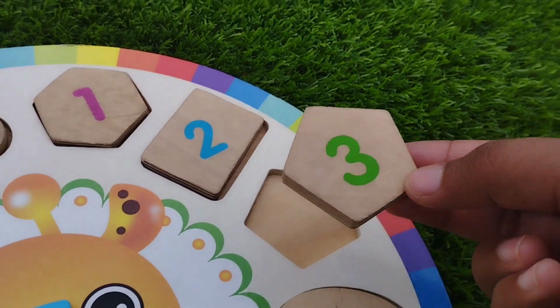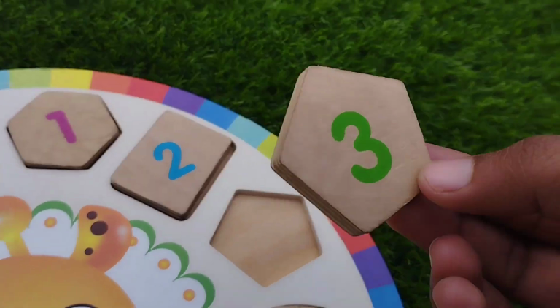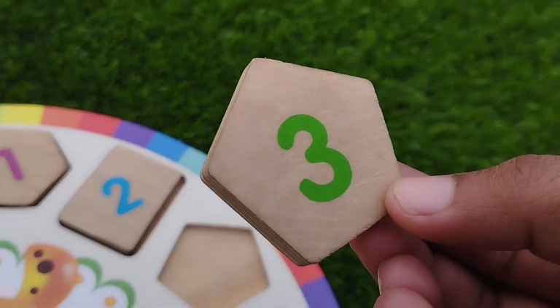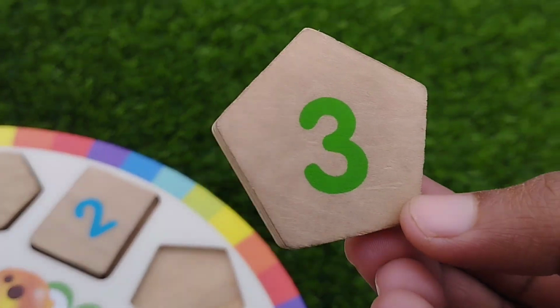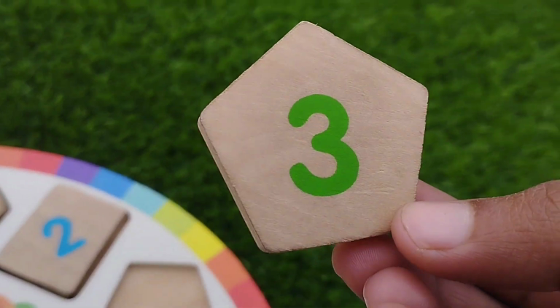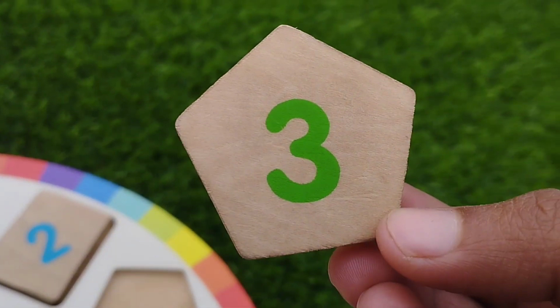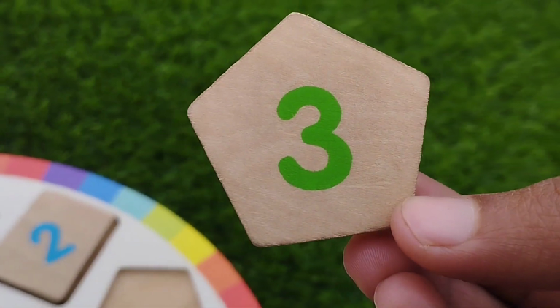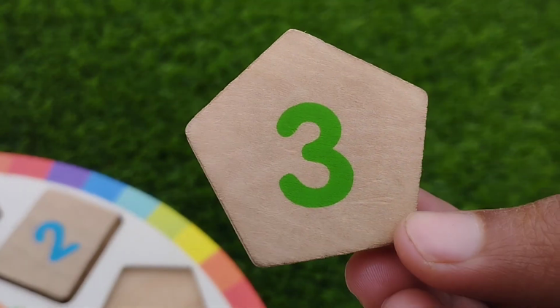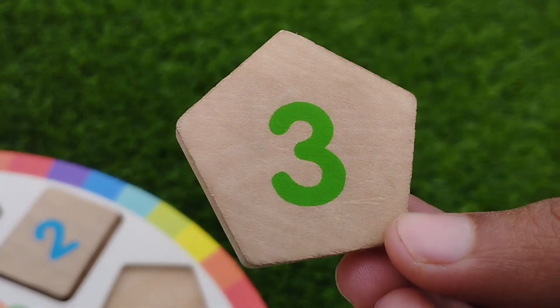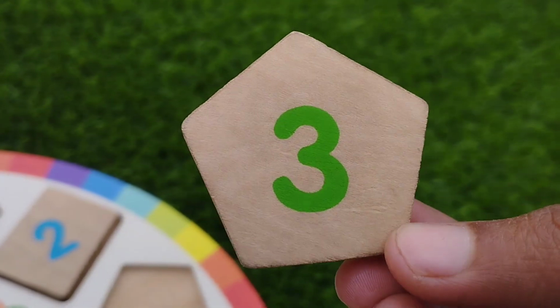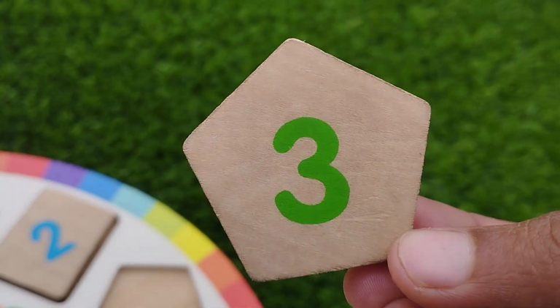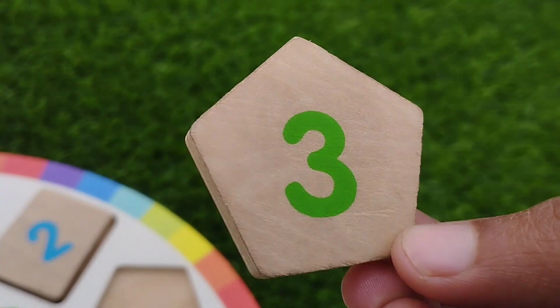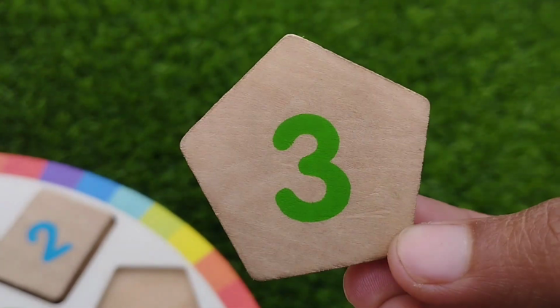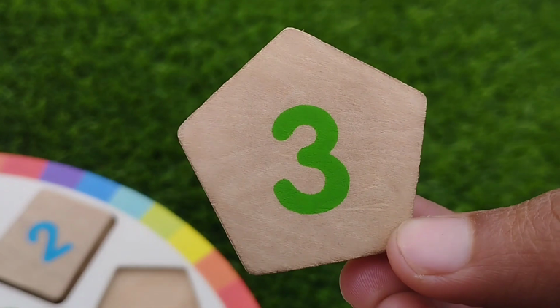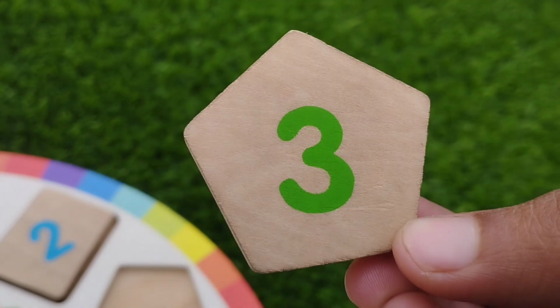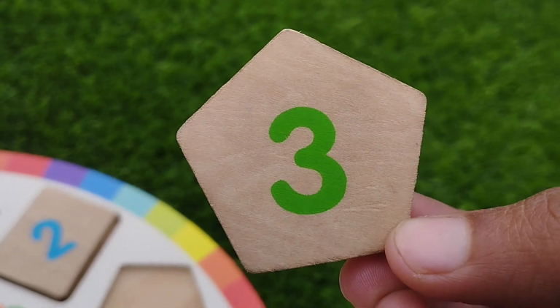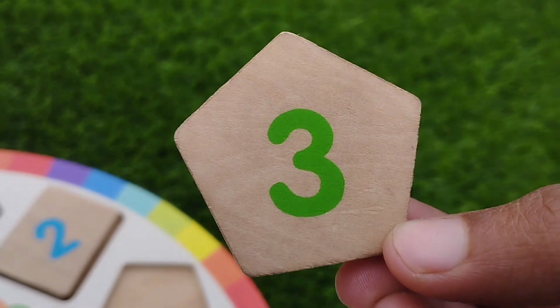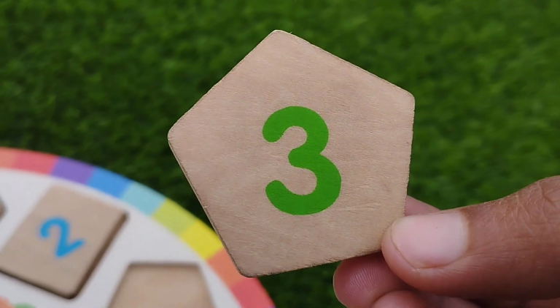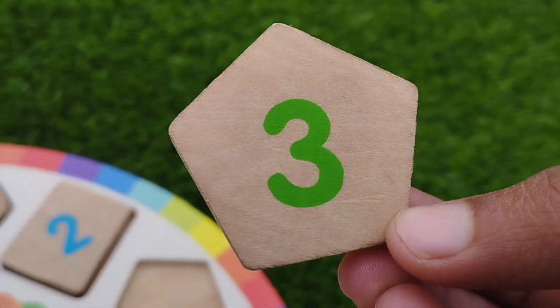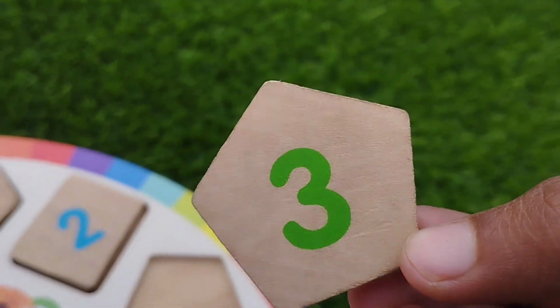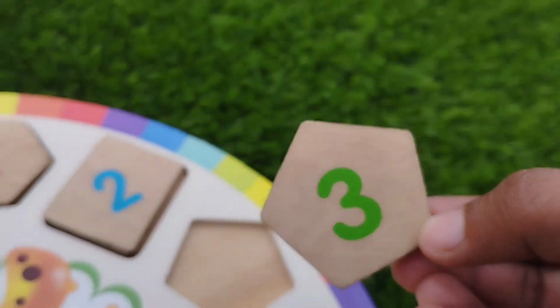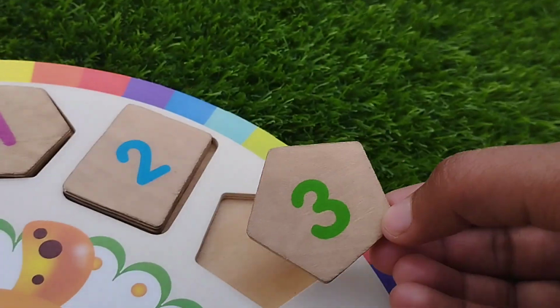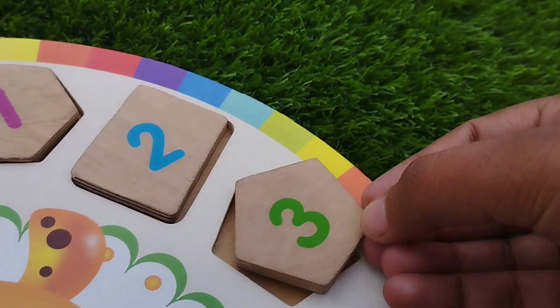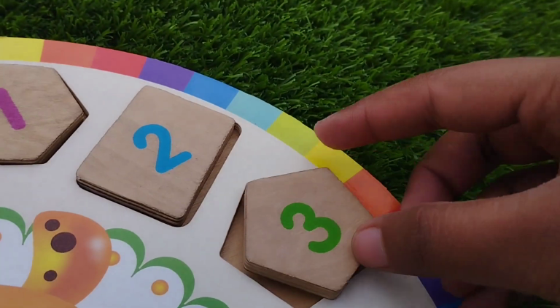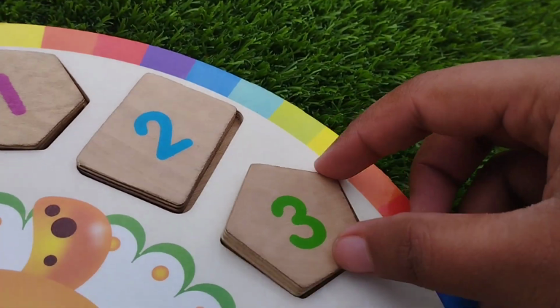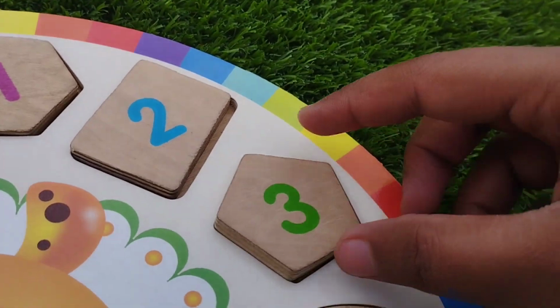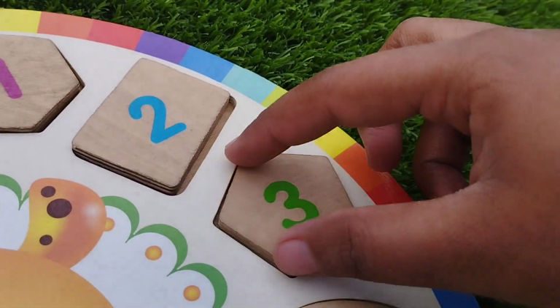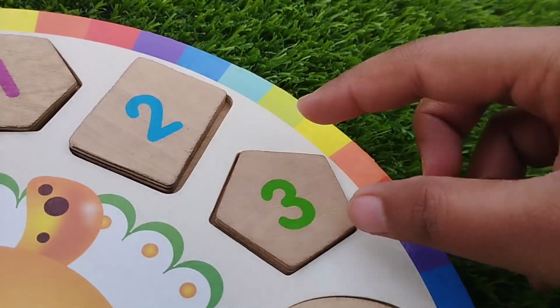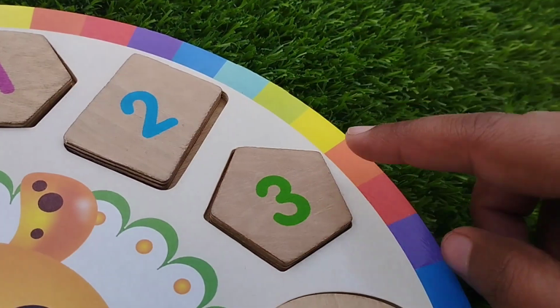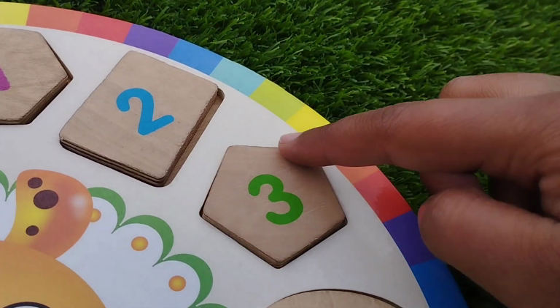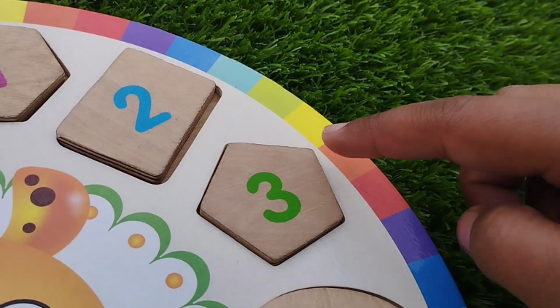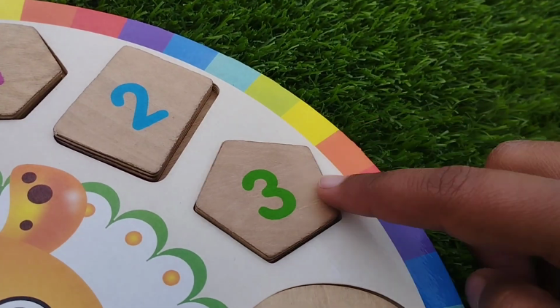The next shape is pentacon. Pentacon has five corners. The number is three.